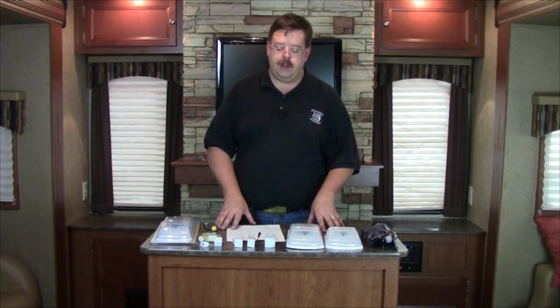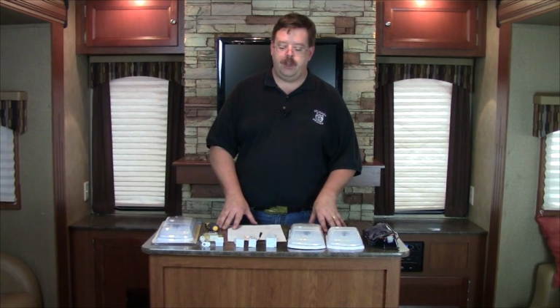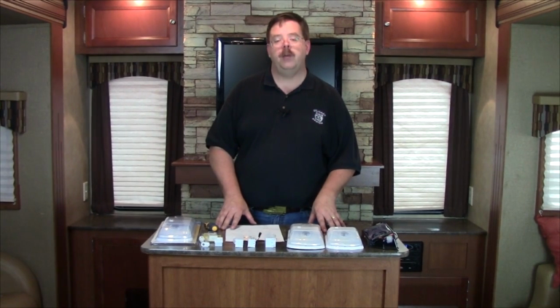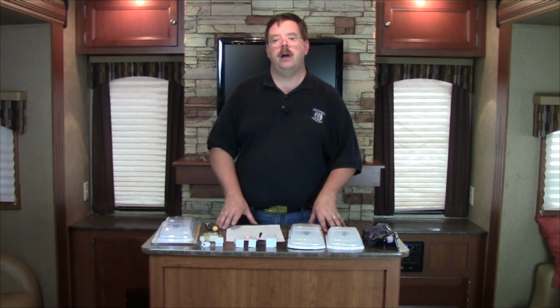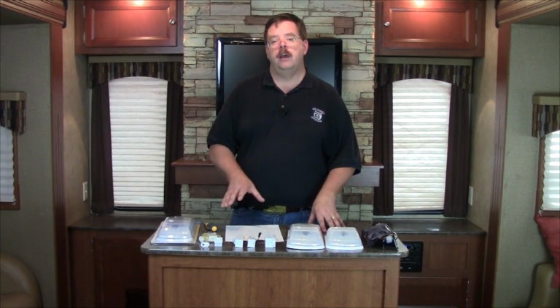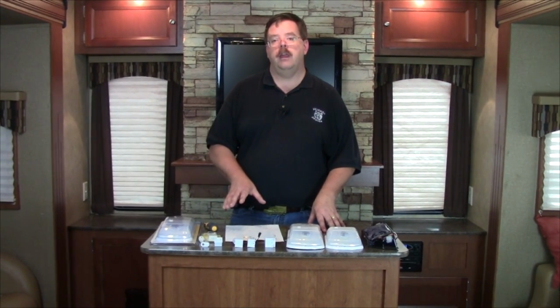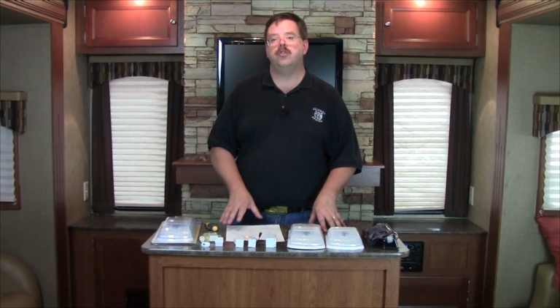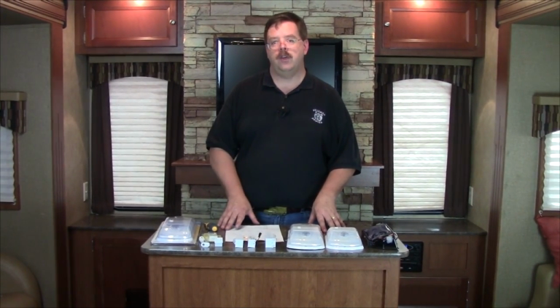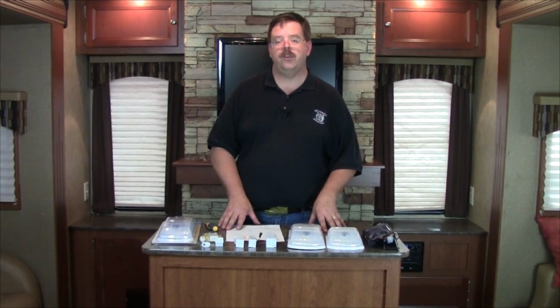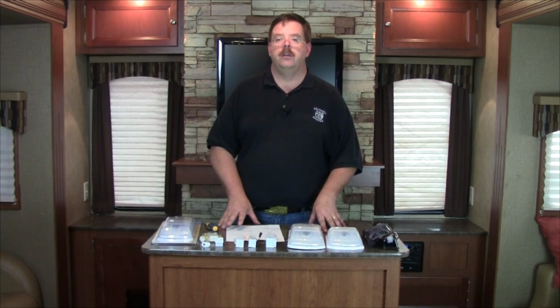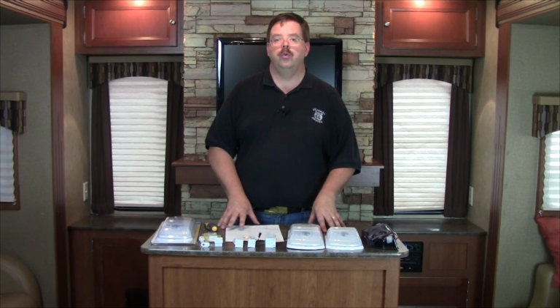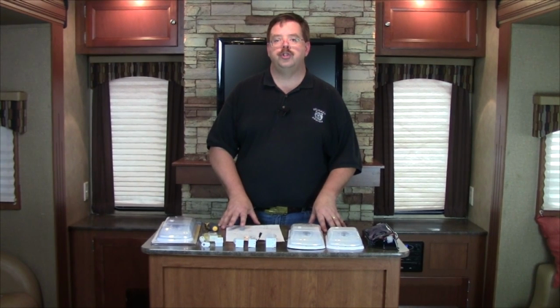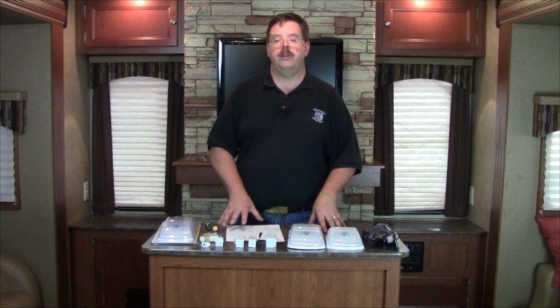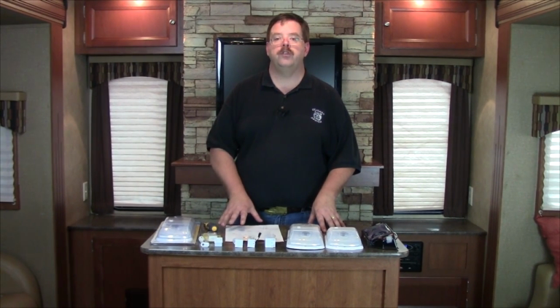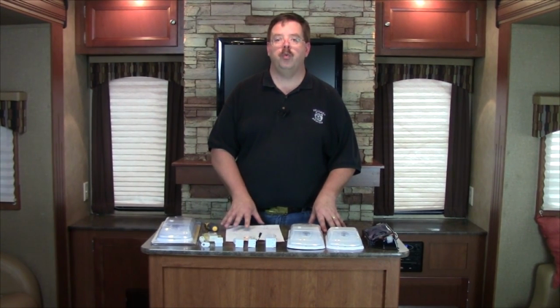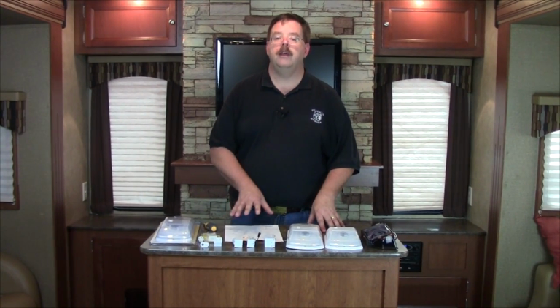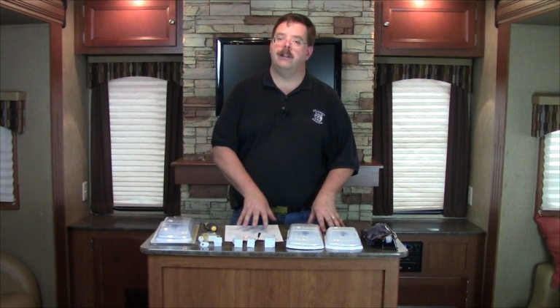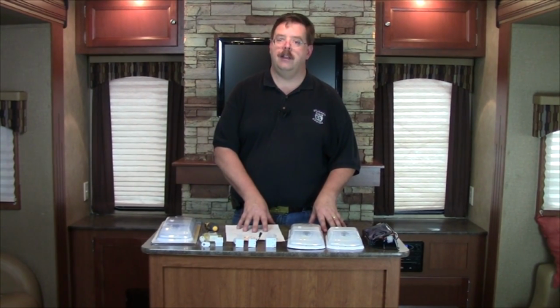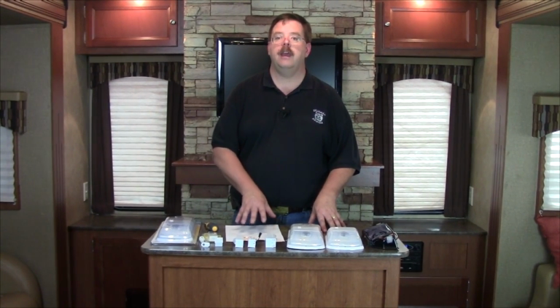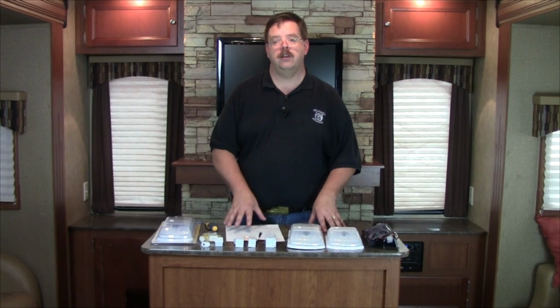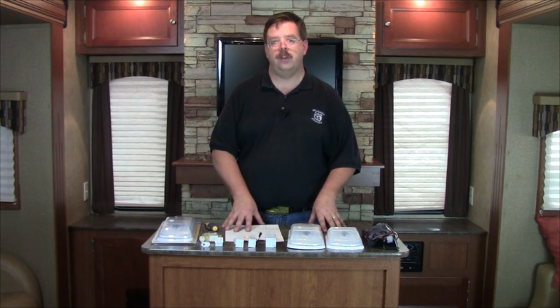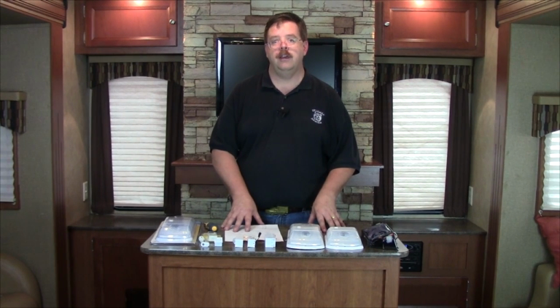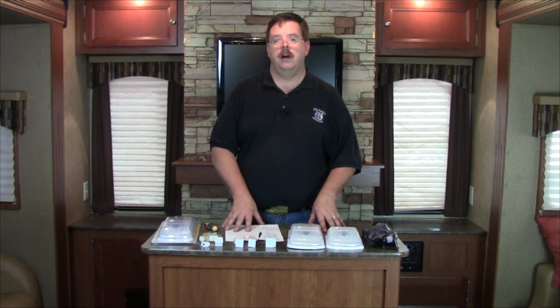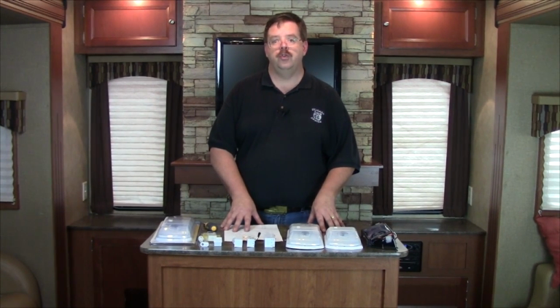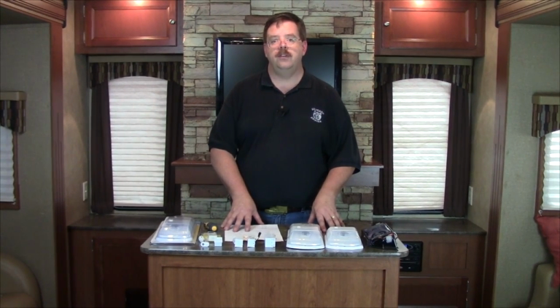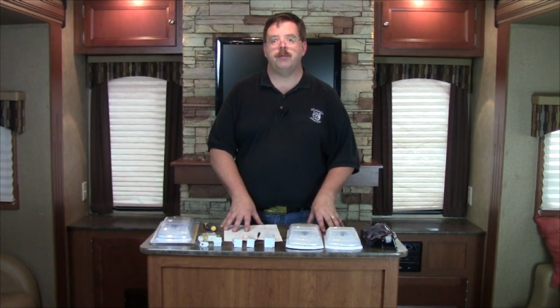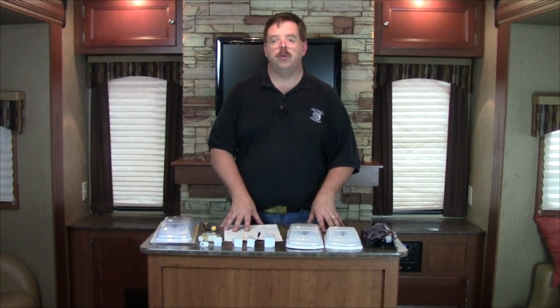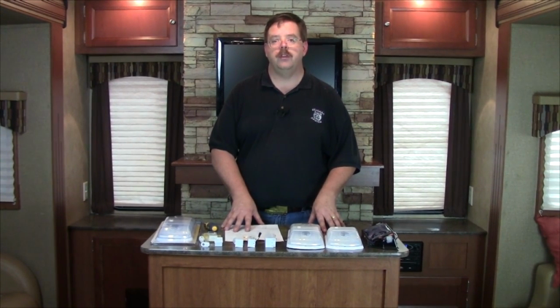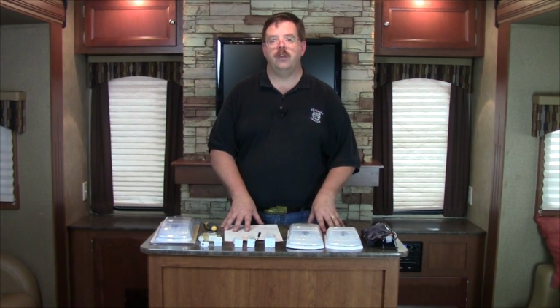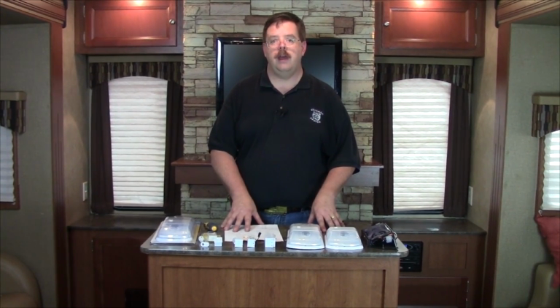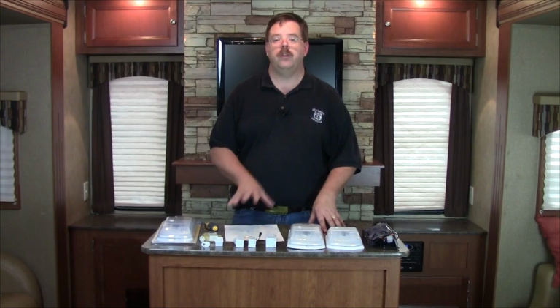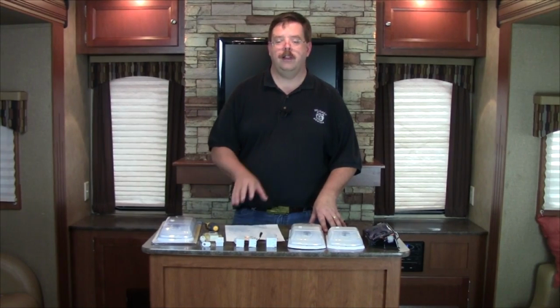We've done an interesting test to show the difference between LED lighting and incandescent lighting using a DC amp clamp so we can see the difference in amps. Let's take a look at that.